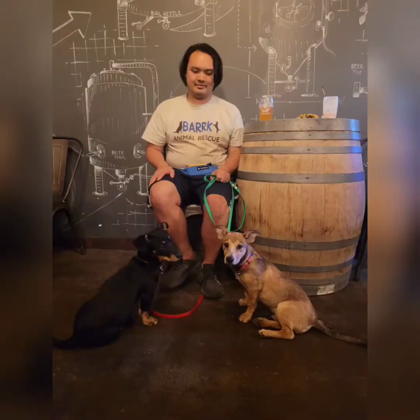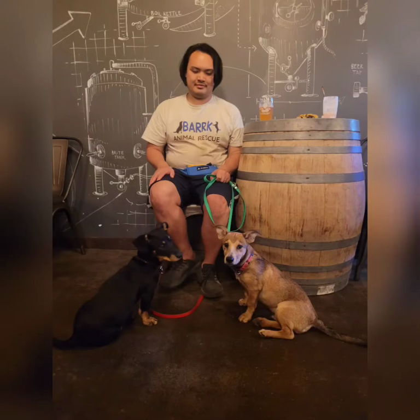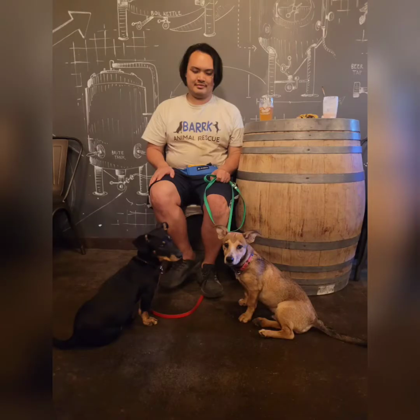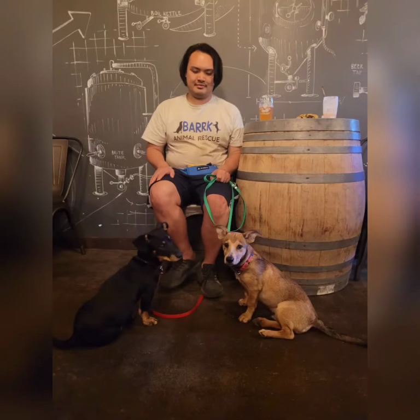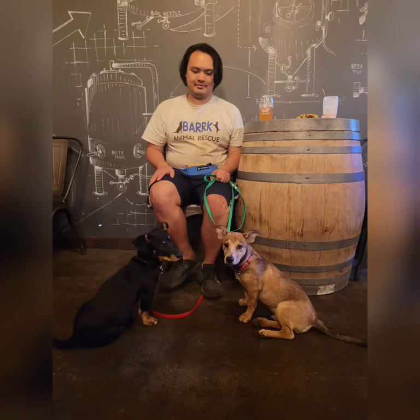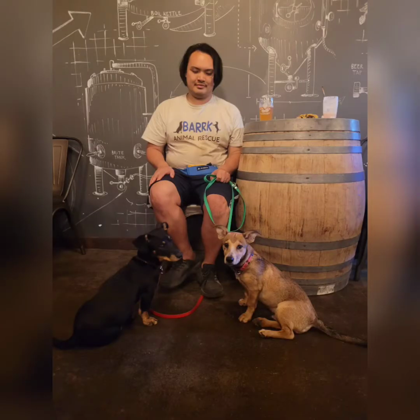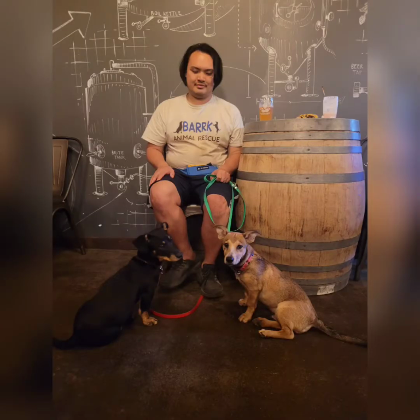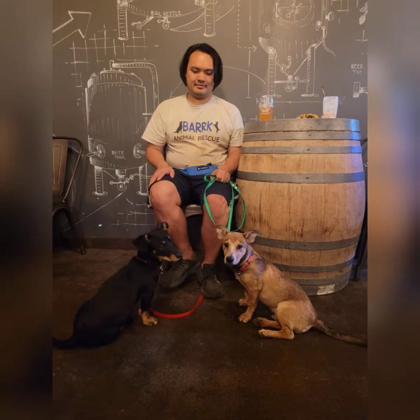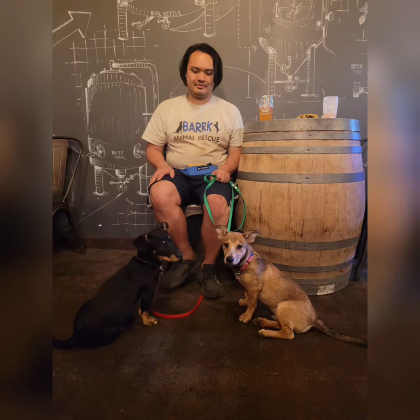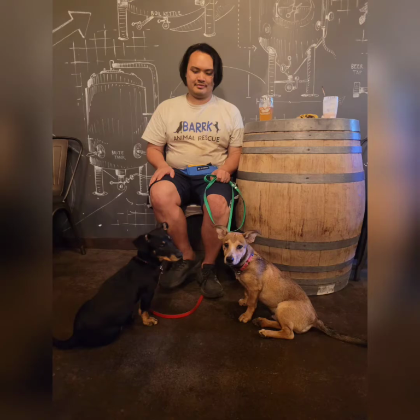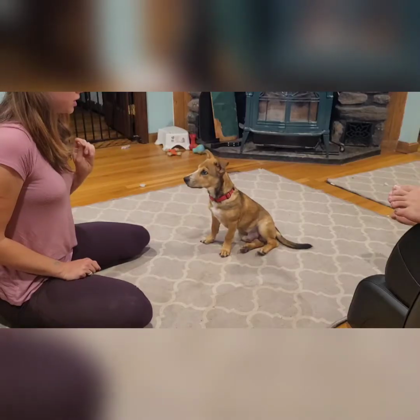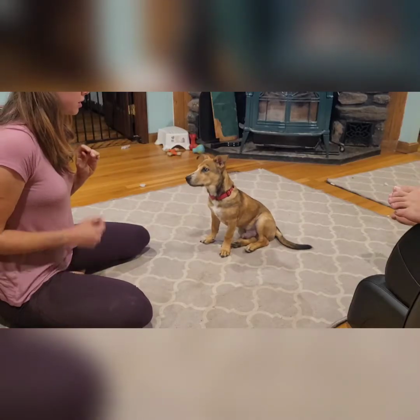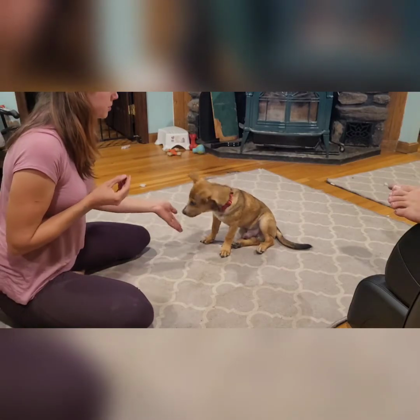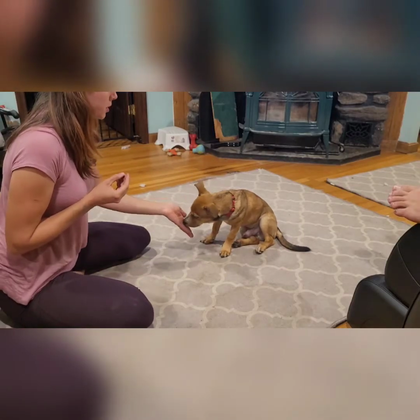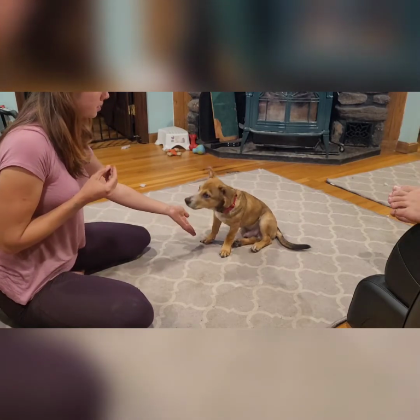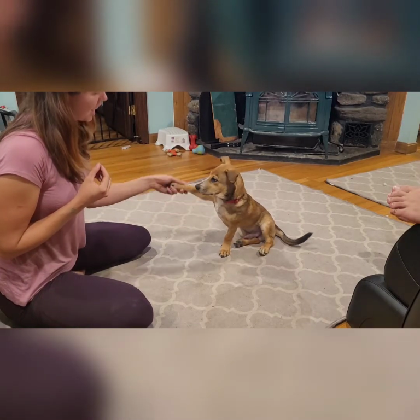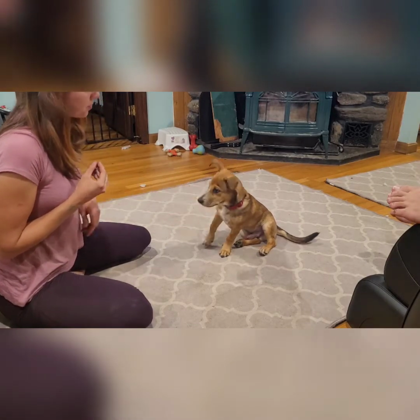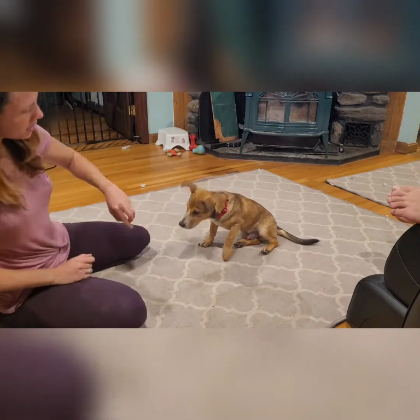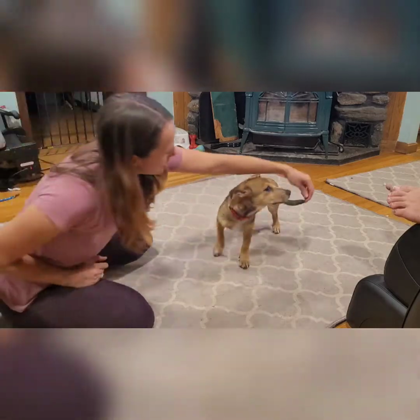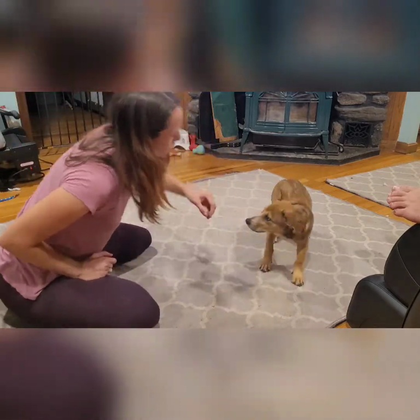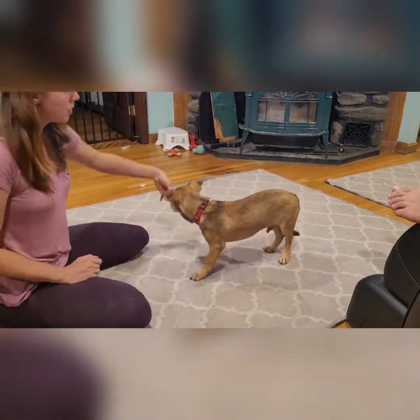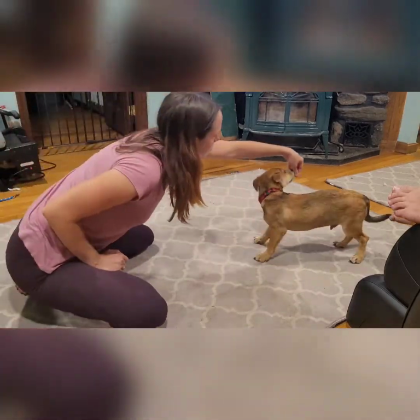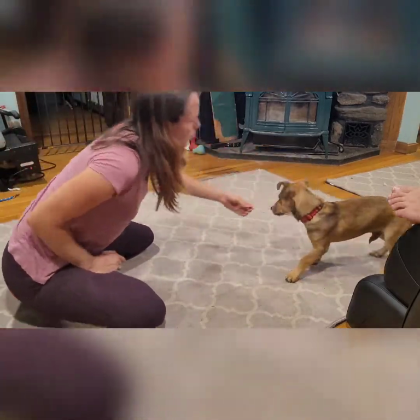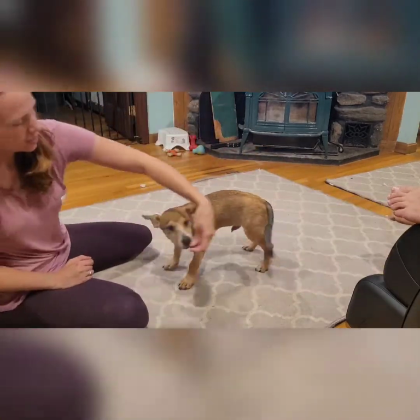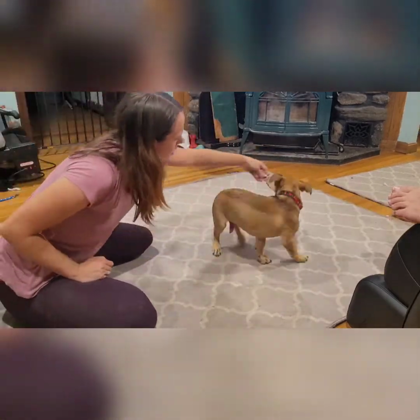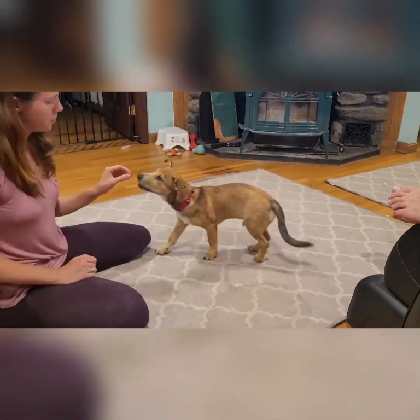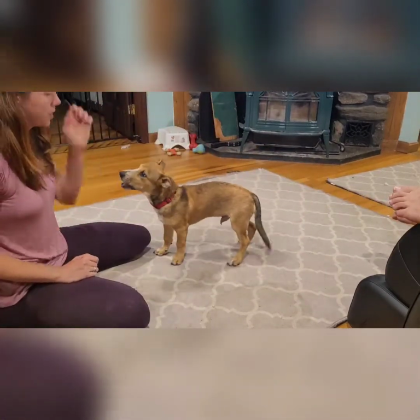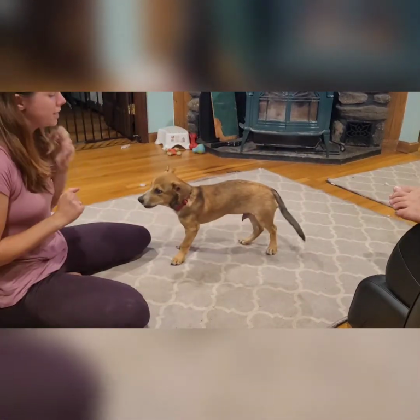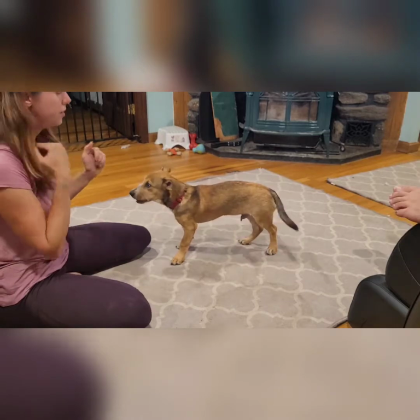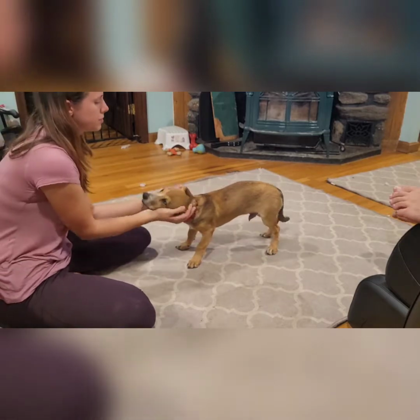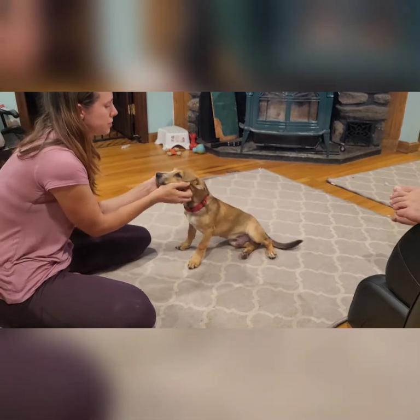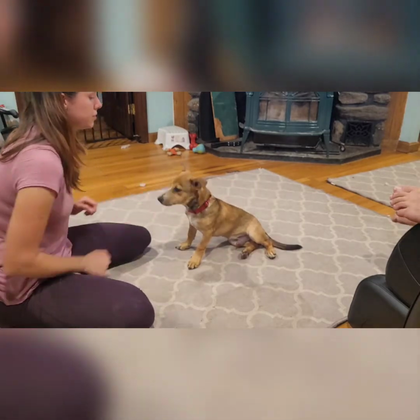We also even got to take Peanut out to a brewery. He did really, really nice. He's getting nice and confident. I'm also starting to work on a little bit more tricks with the puppies — we have a nice paw cue, and I'm starting to work a little bit on spin with them and on stay.